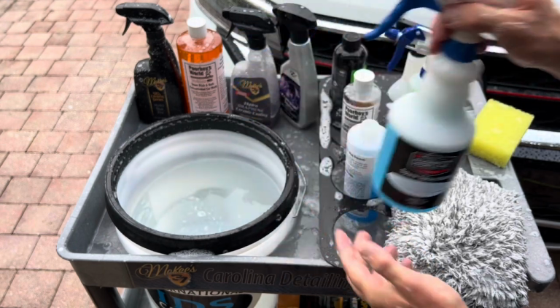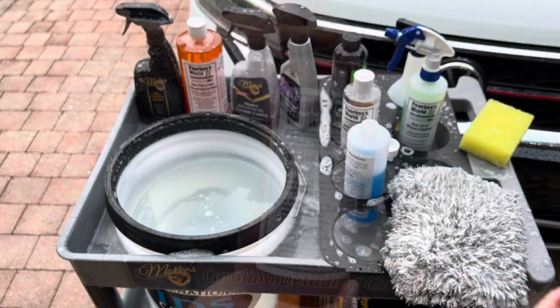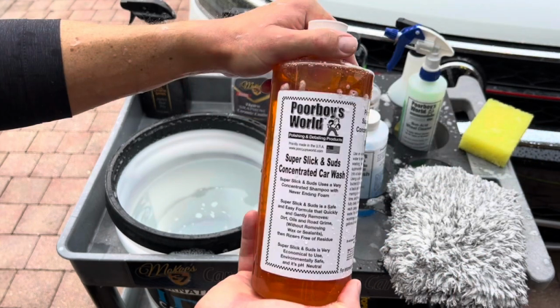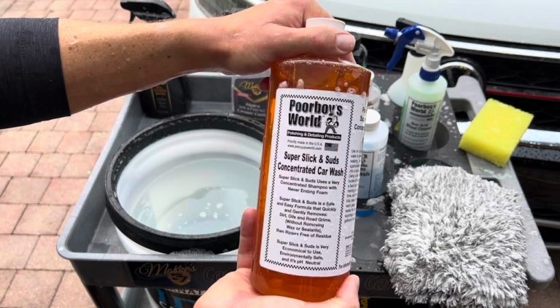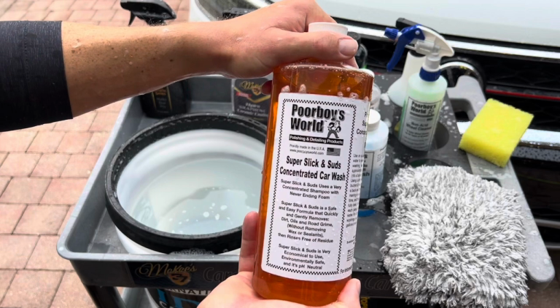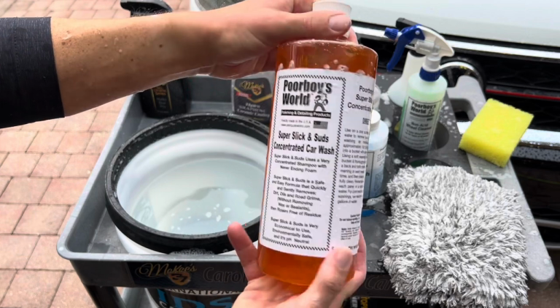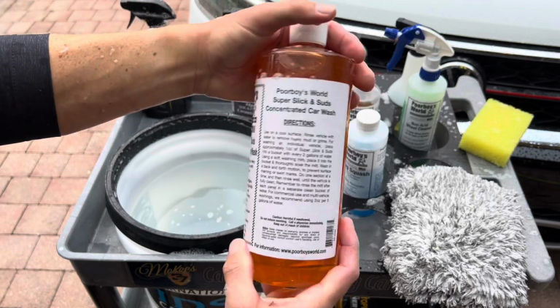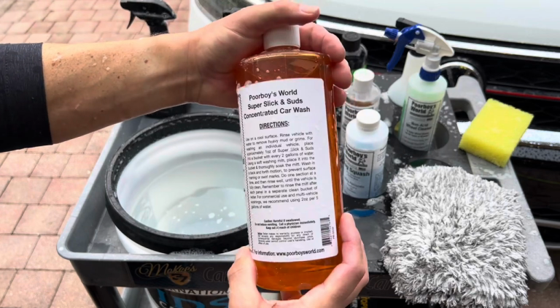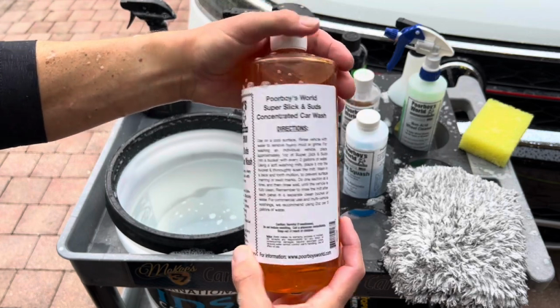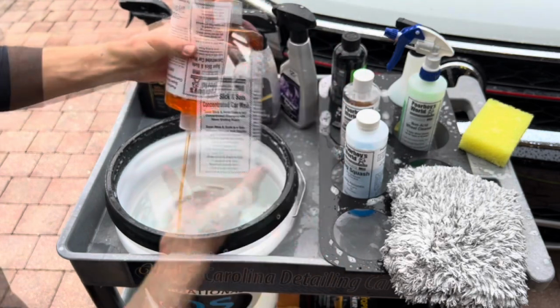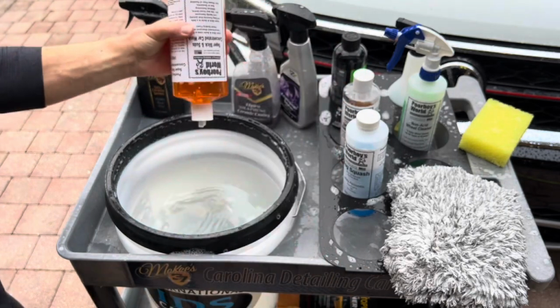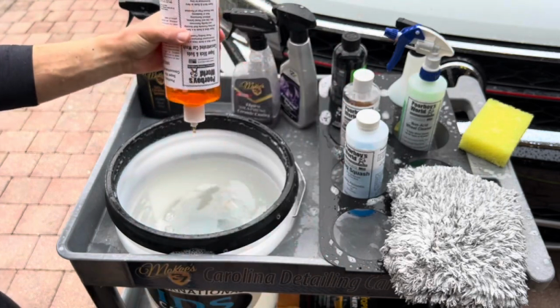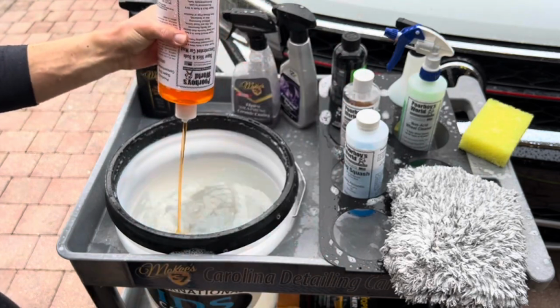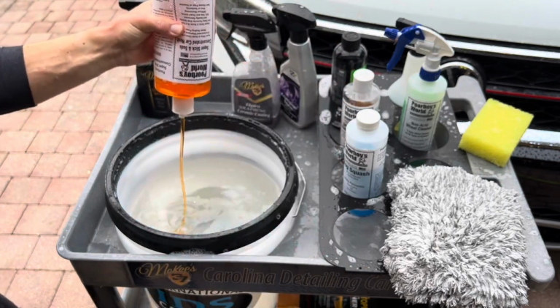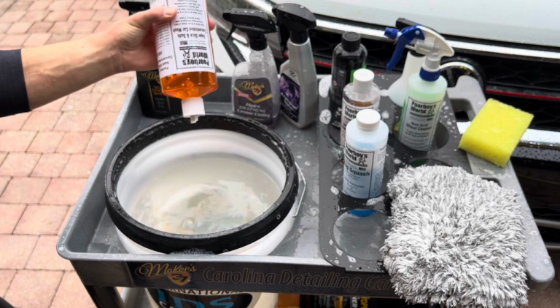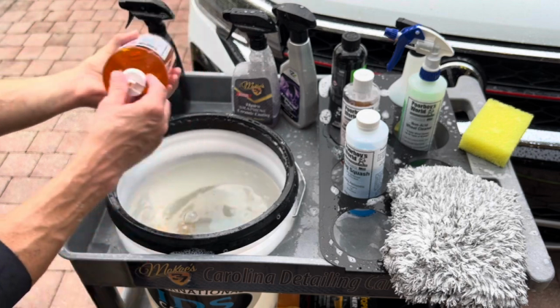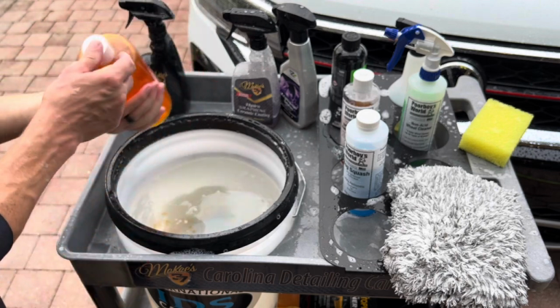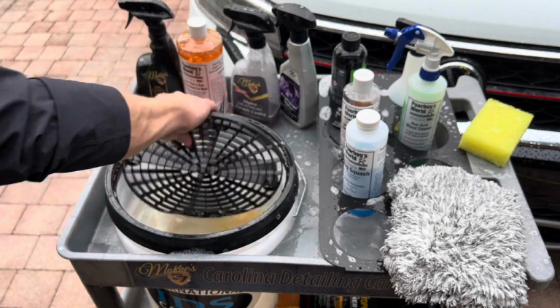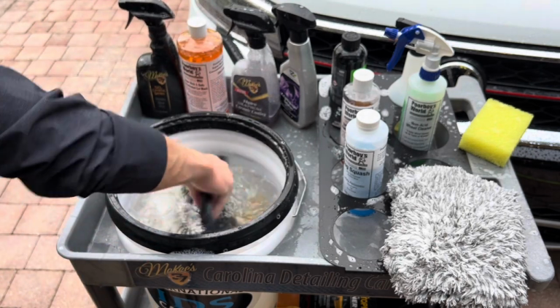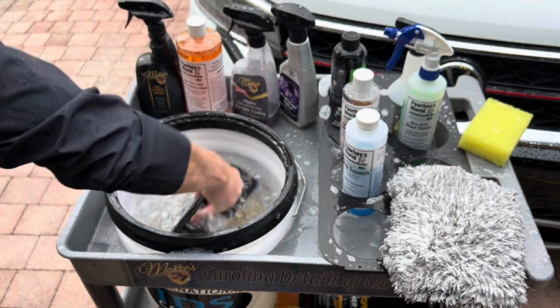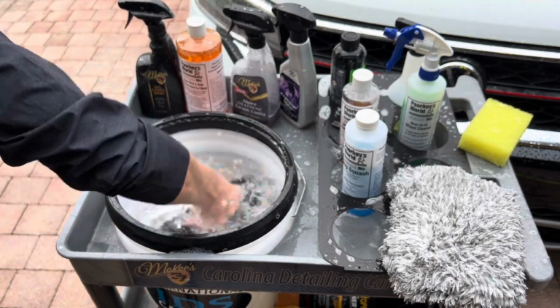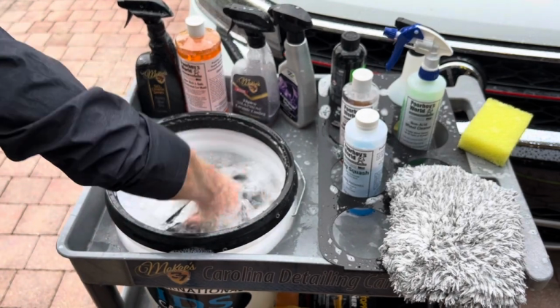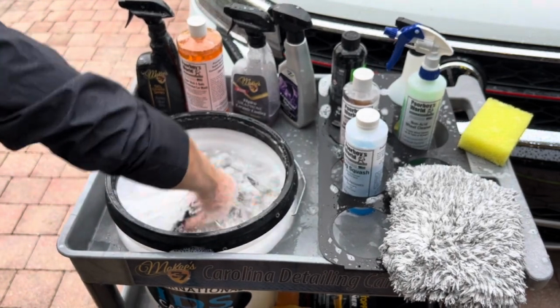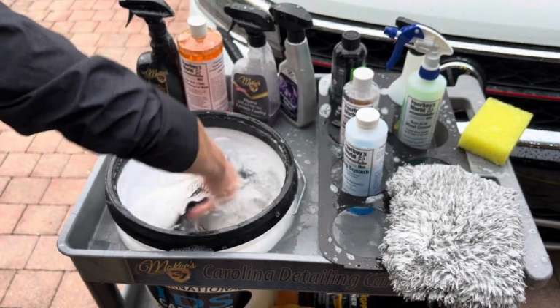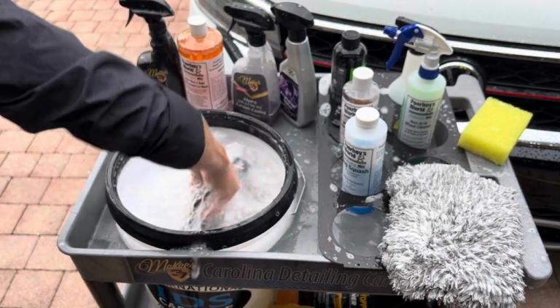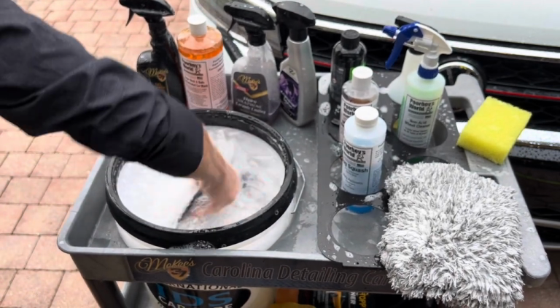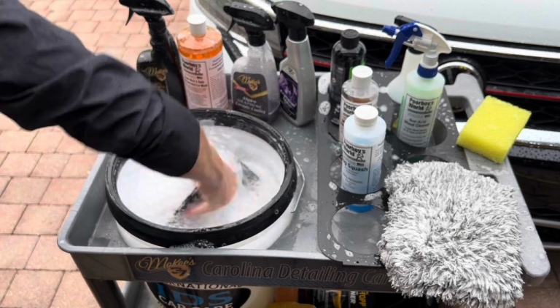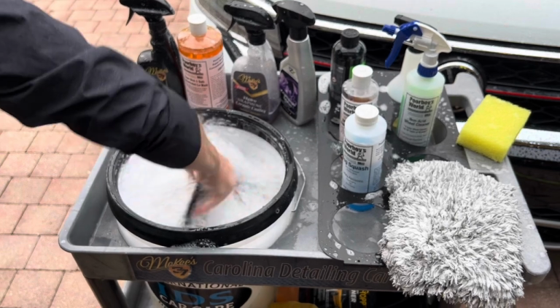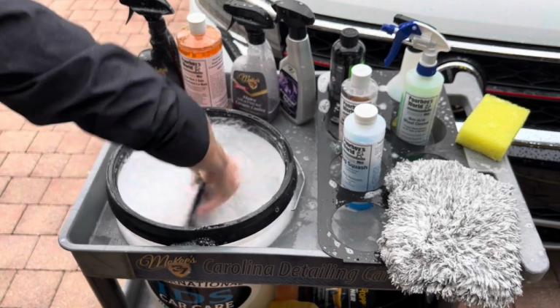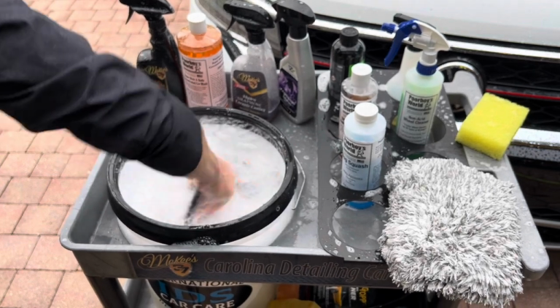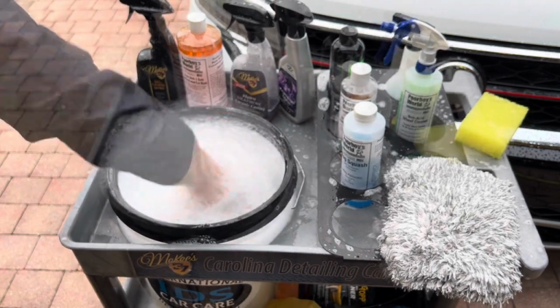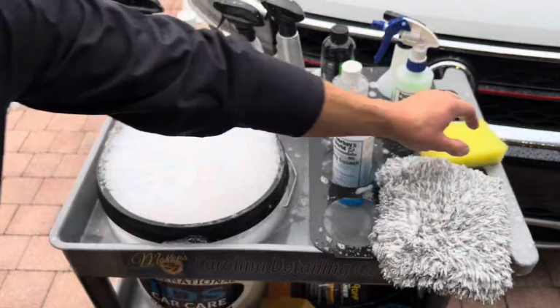Before spraying Bug Squash on my vehicle, I have to get my car wash bucket set up. For this, I'm going to use Poor Boy's World Super Slick and Suds. This is a concentrated car wash that smells great. It's super slick and it produces tons of suds, so it's aptly named.